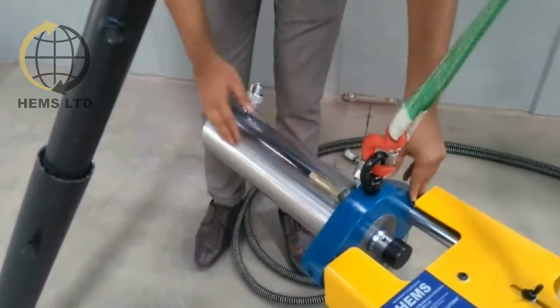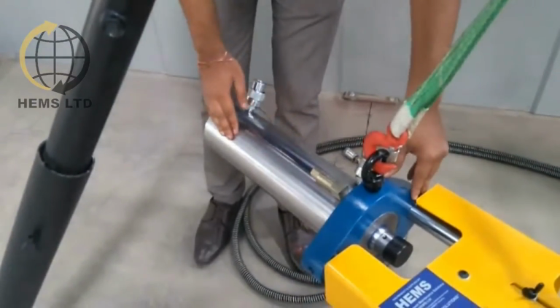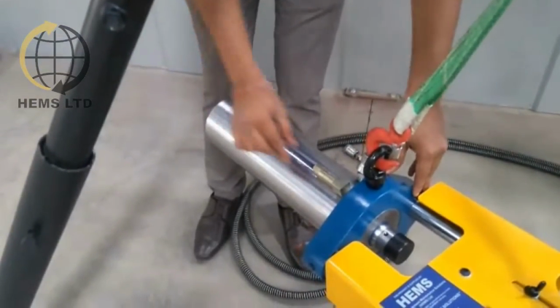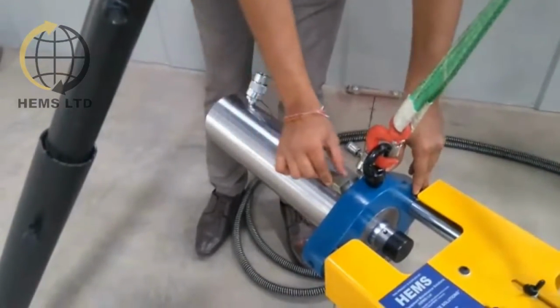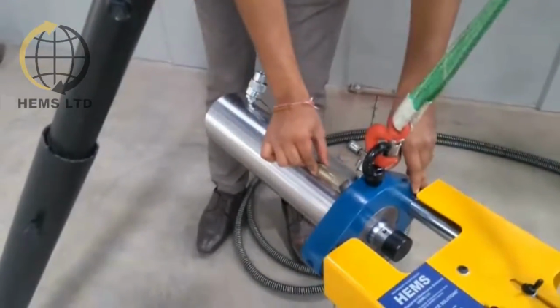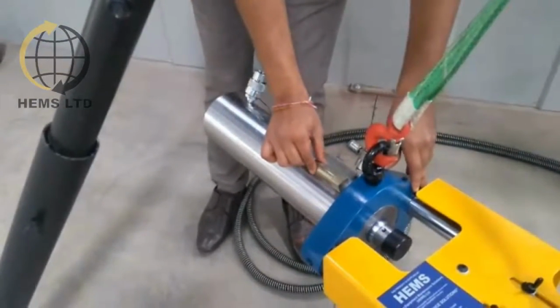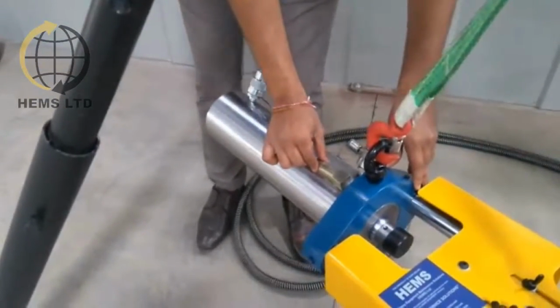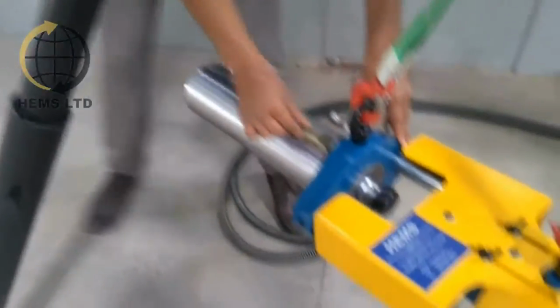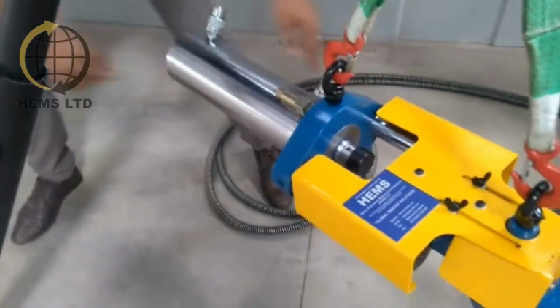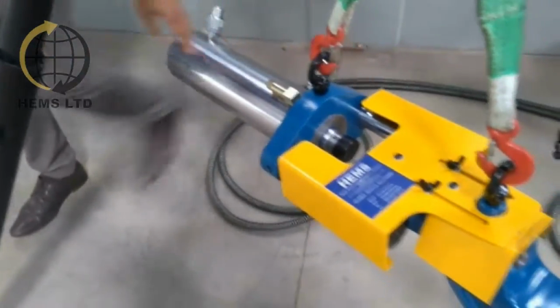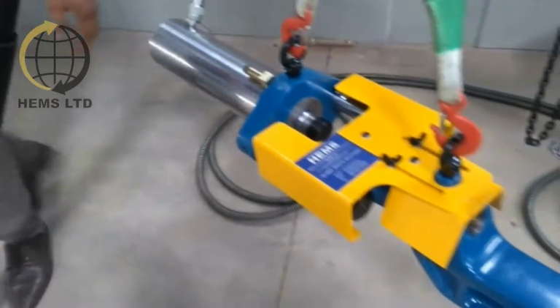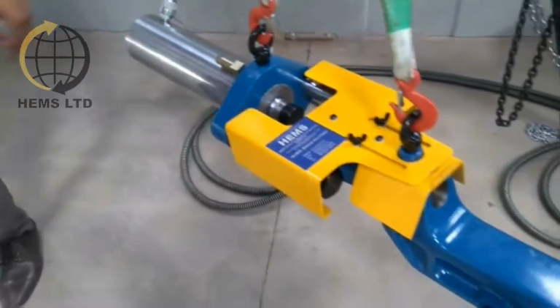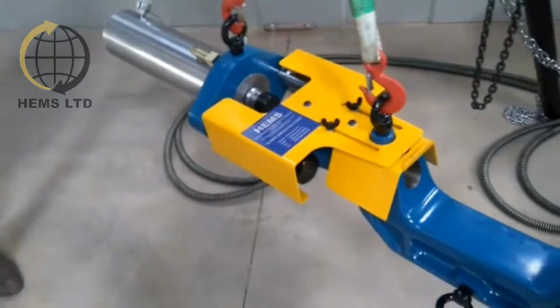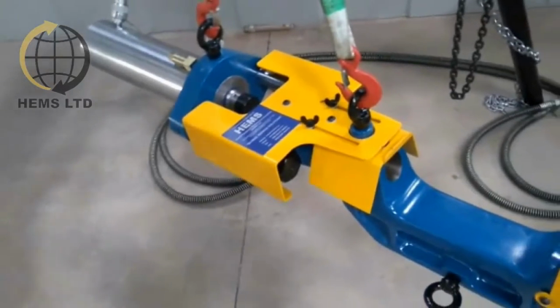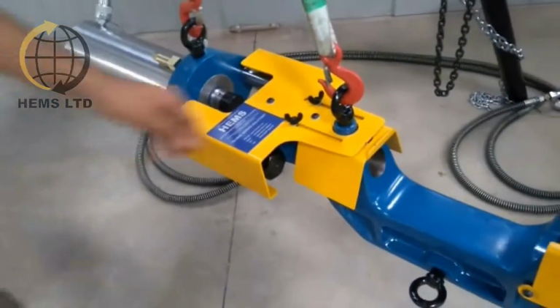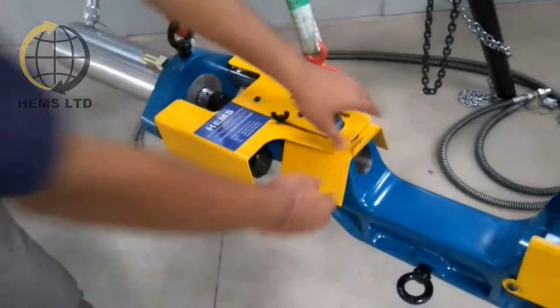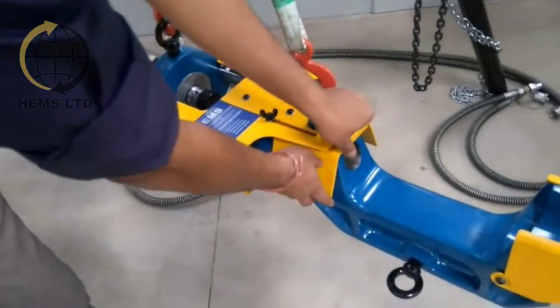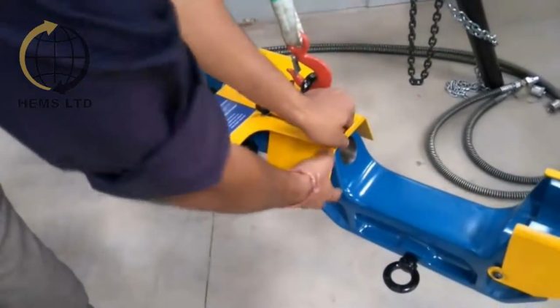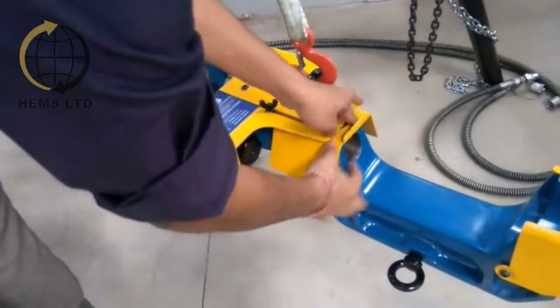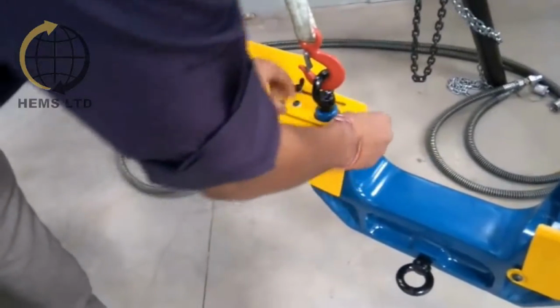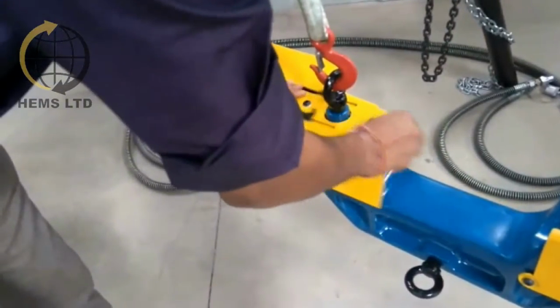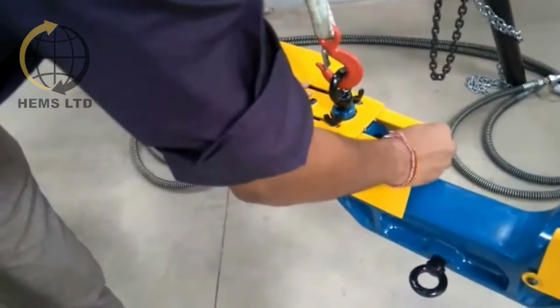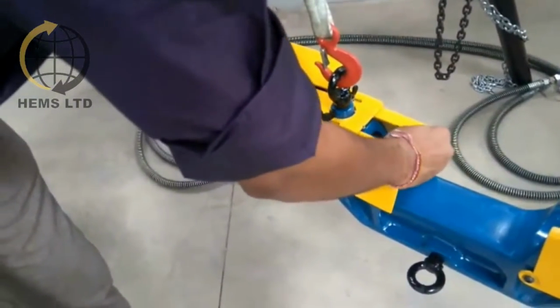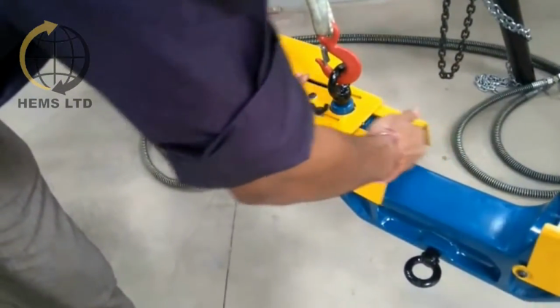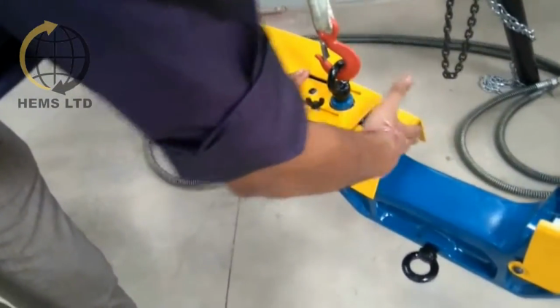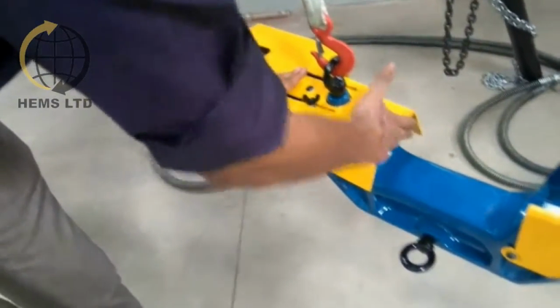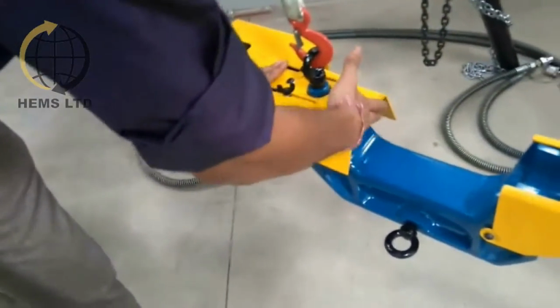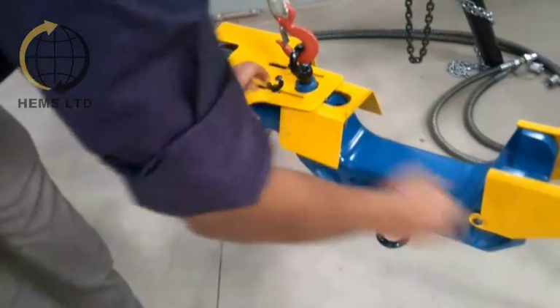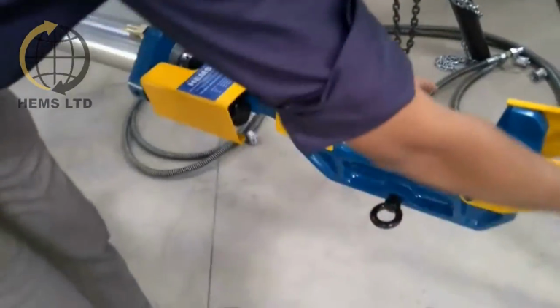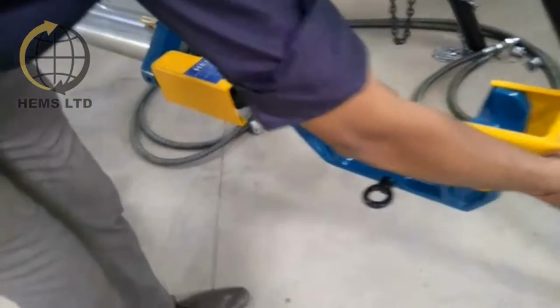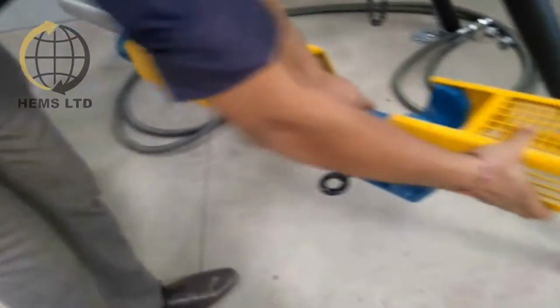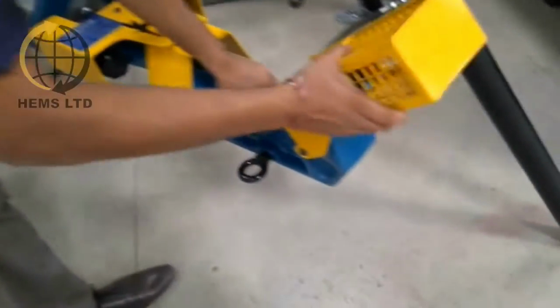The HEMS hydraulic portable pin press, or pin pusher, comes with safety features like a safety lift on the cylinder and safety guards on the C-frames and at both ends.